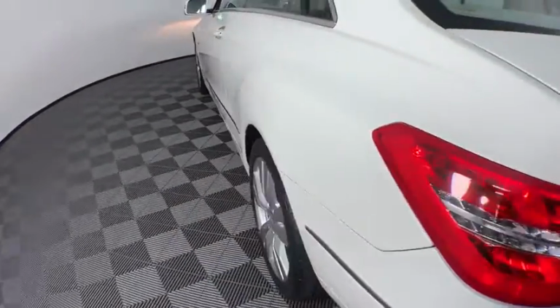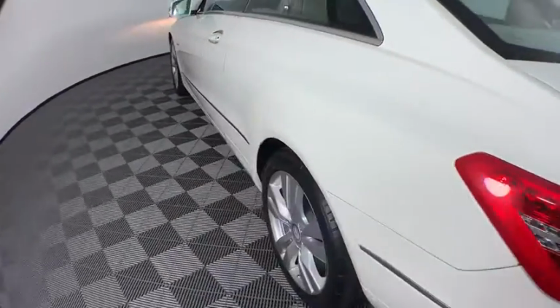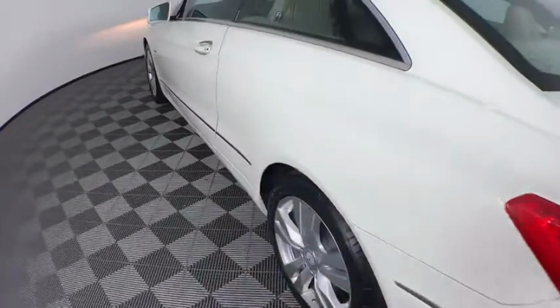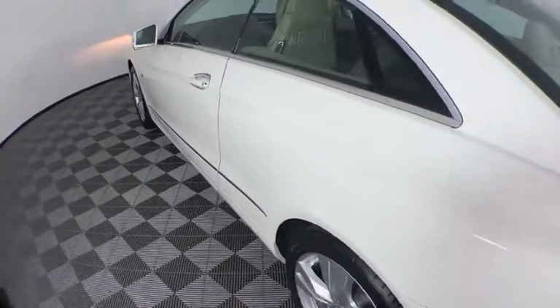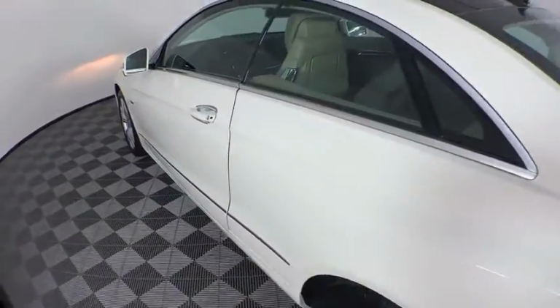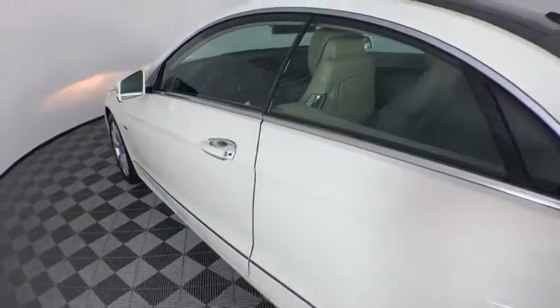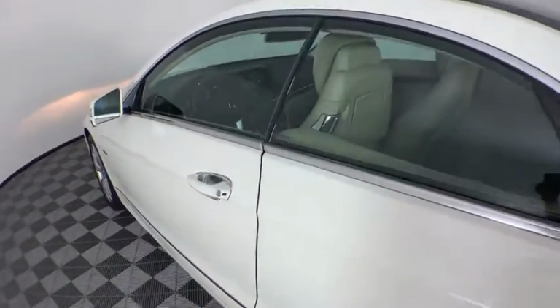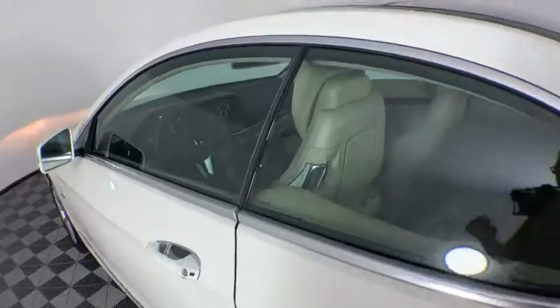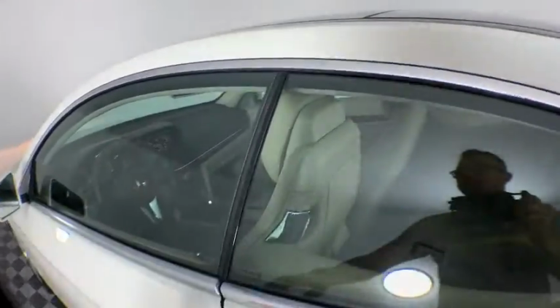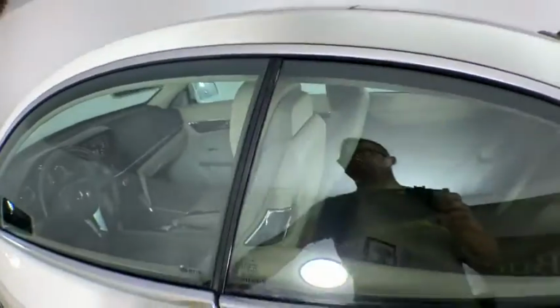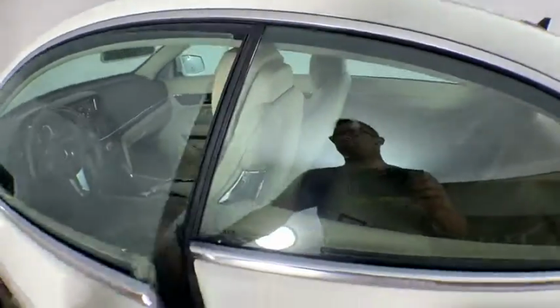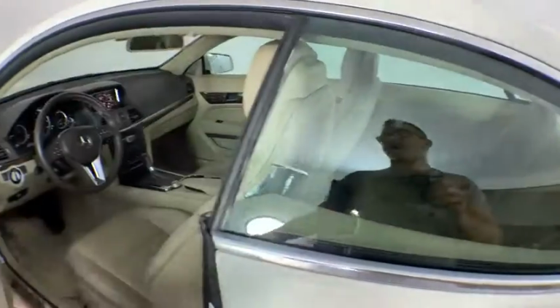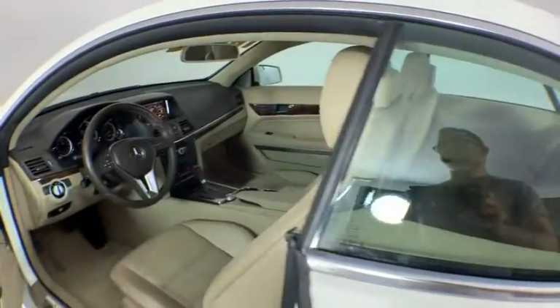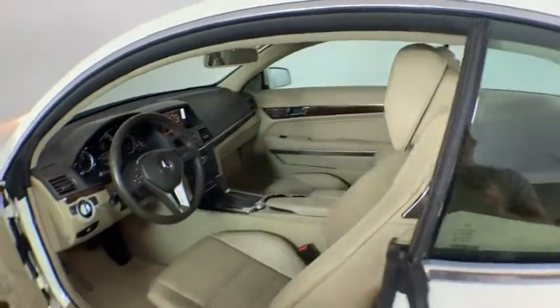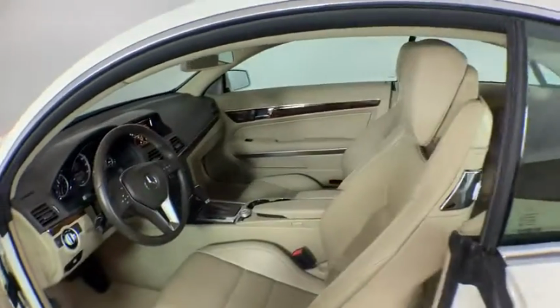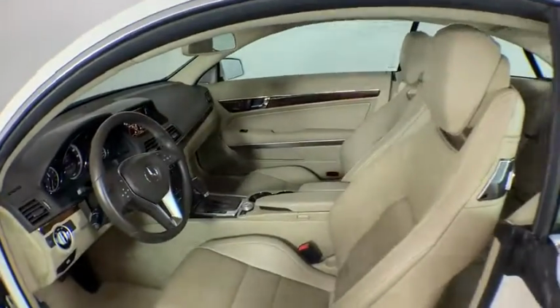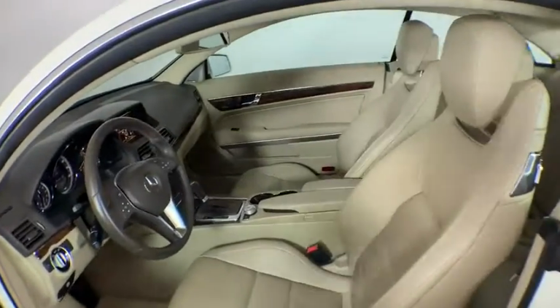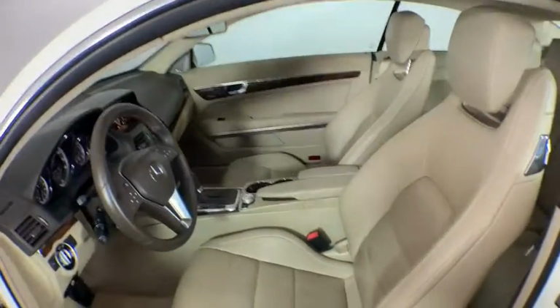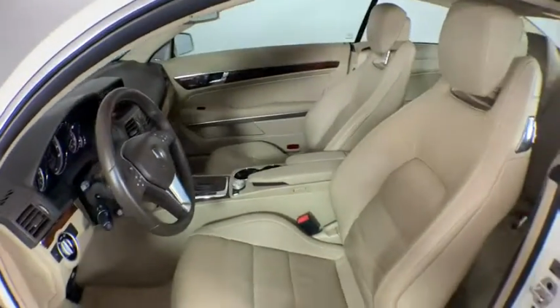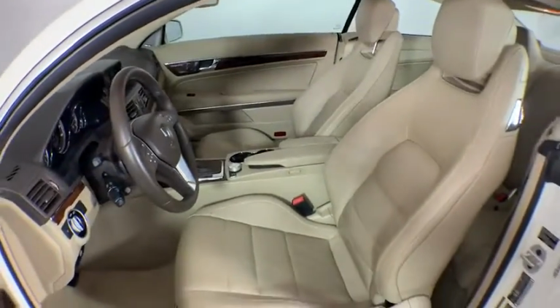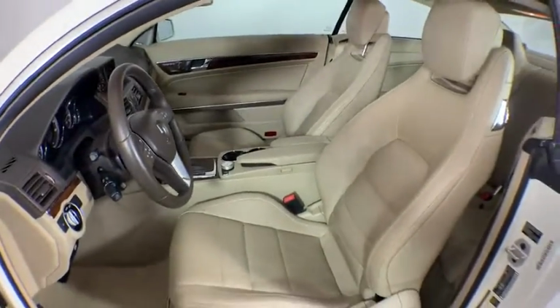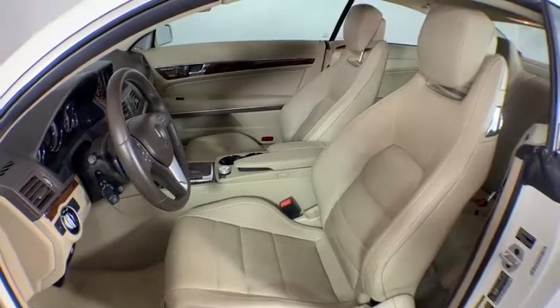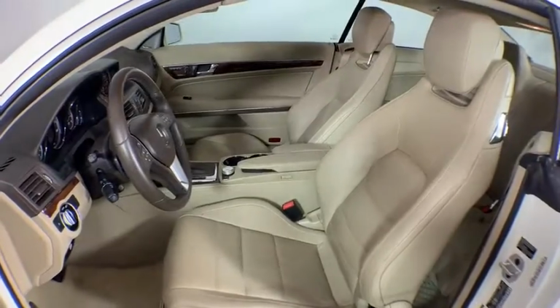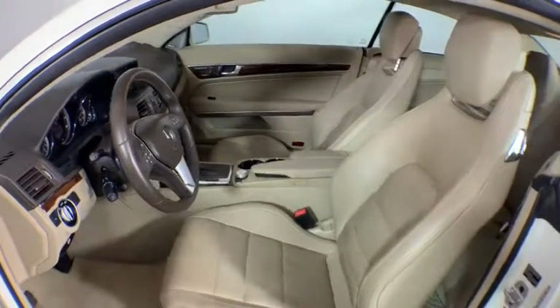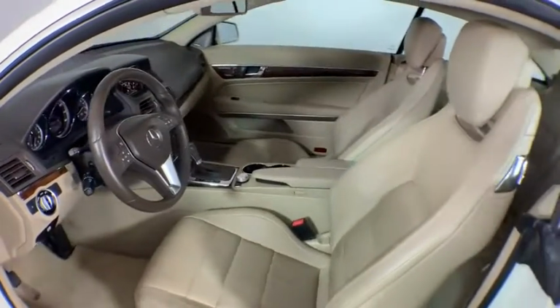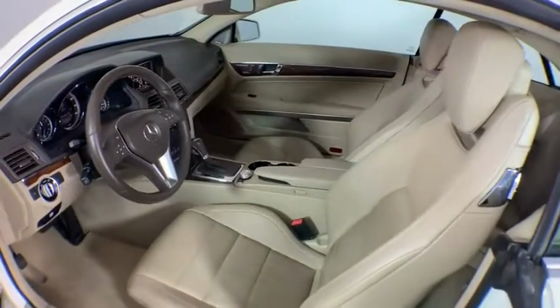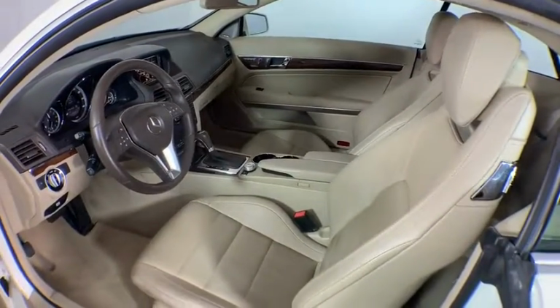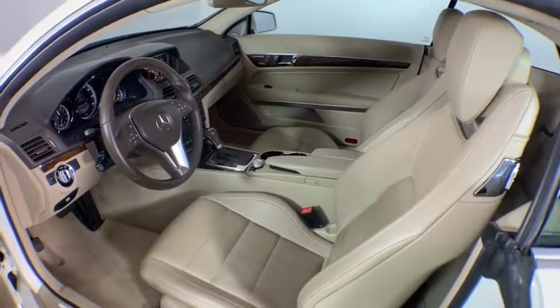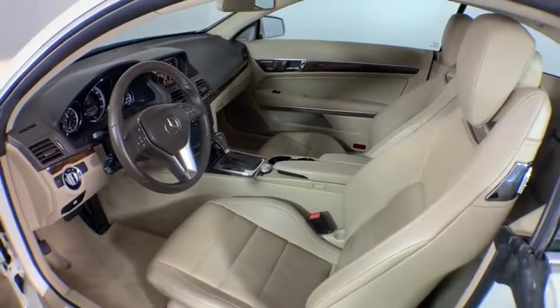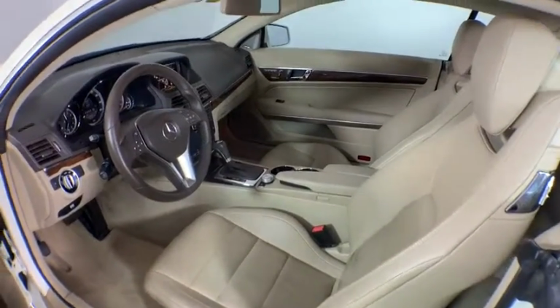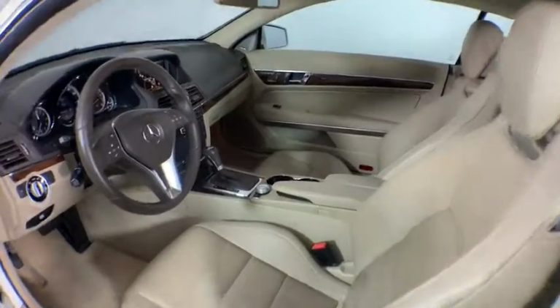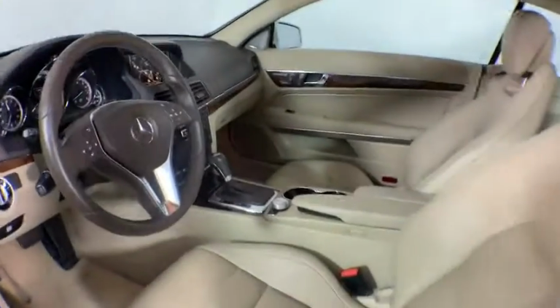Electronic stability control, power windows, rear window defroster, security system, trip computer, CD player, fog lights, brake assist, remote keyless entry, overhead console, tachometer.